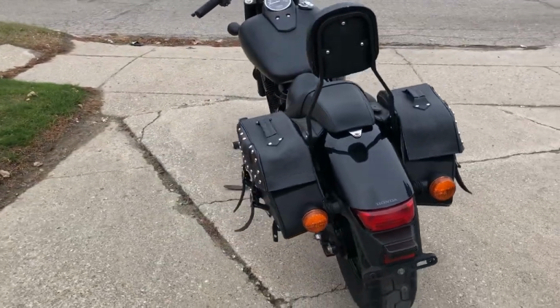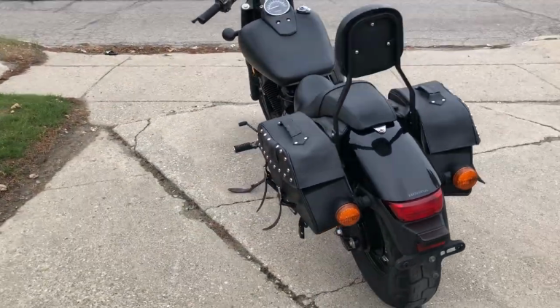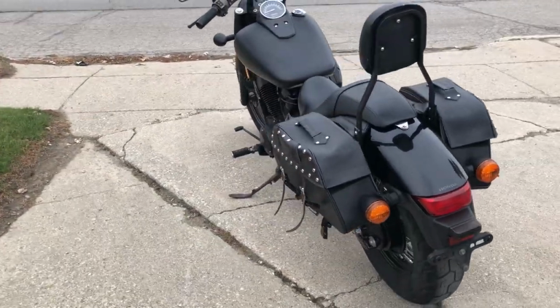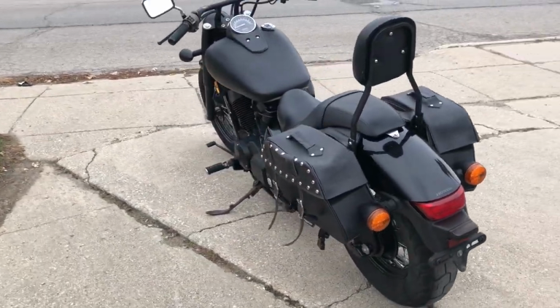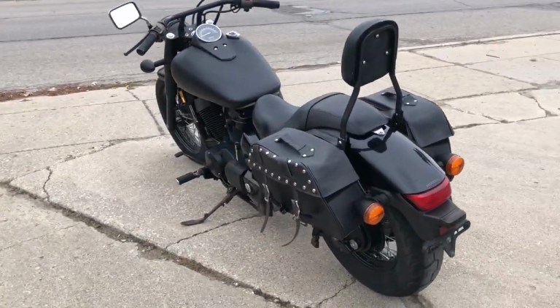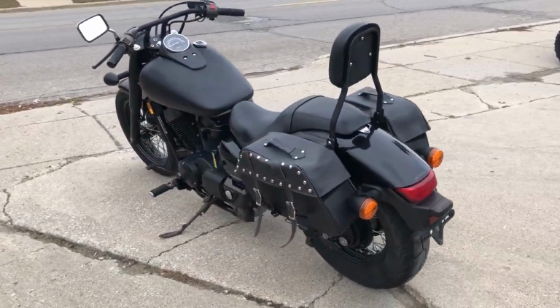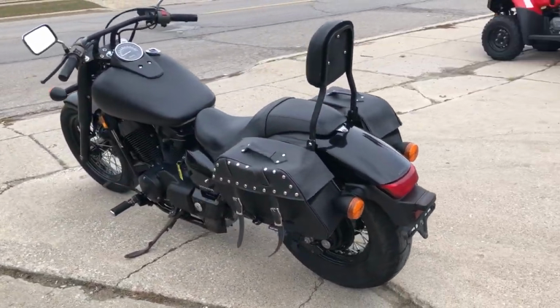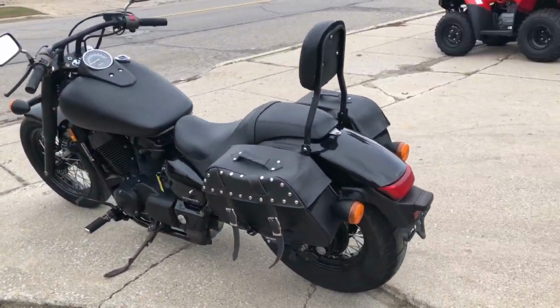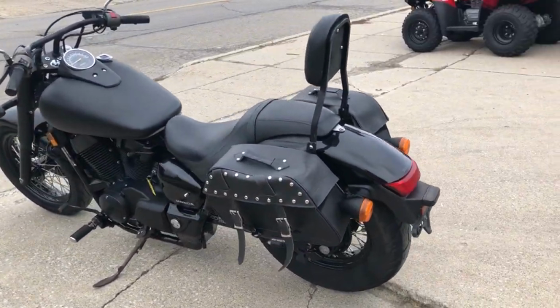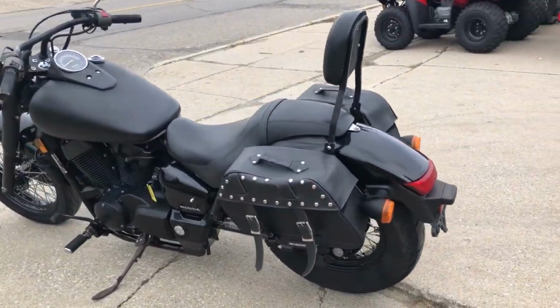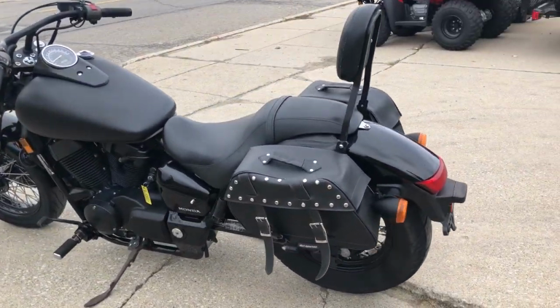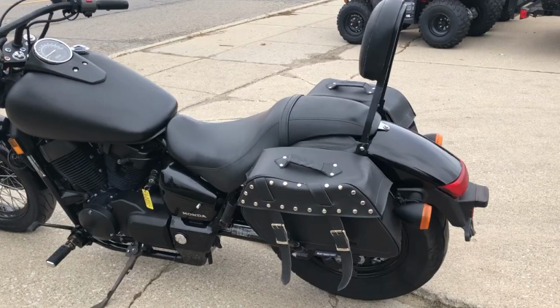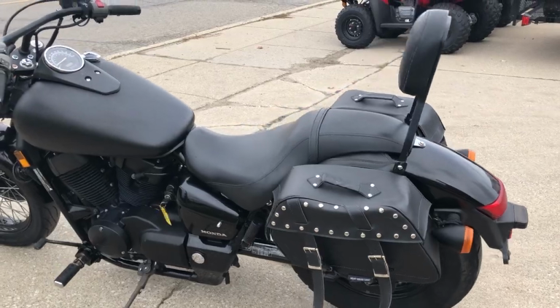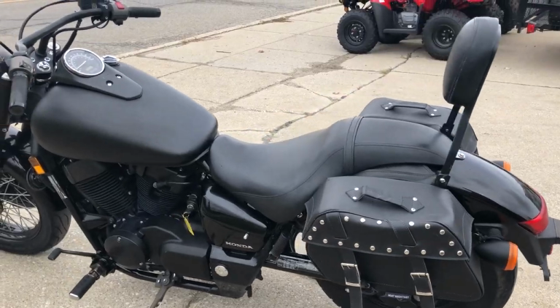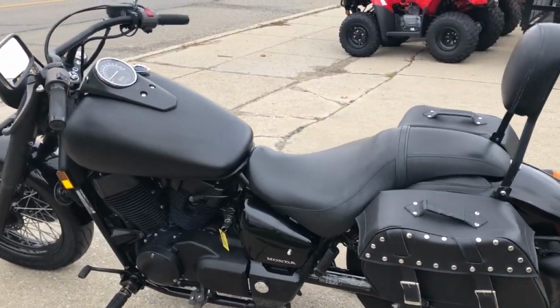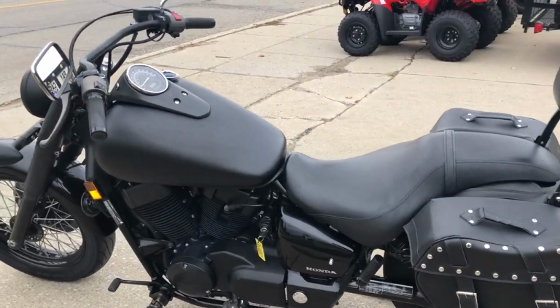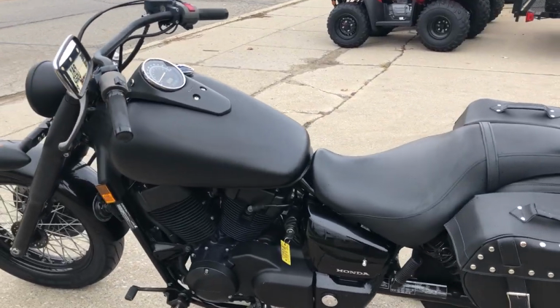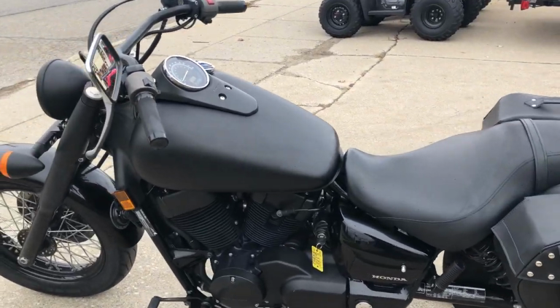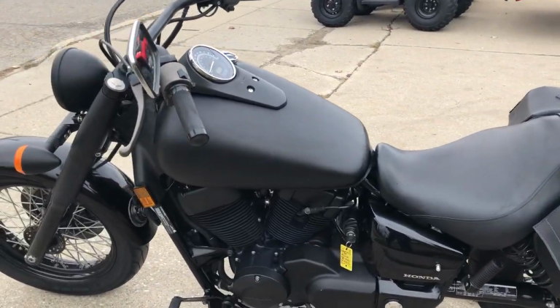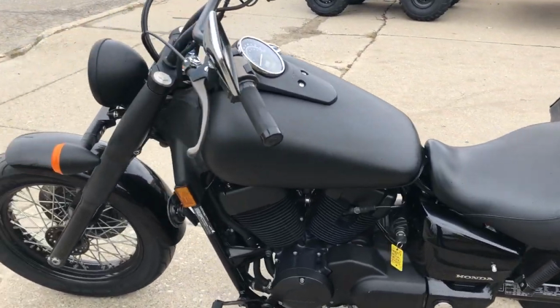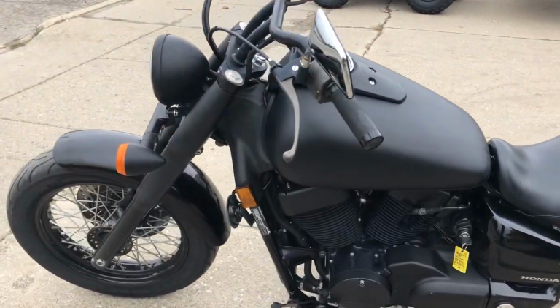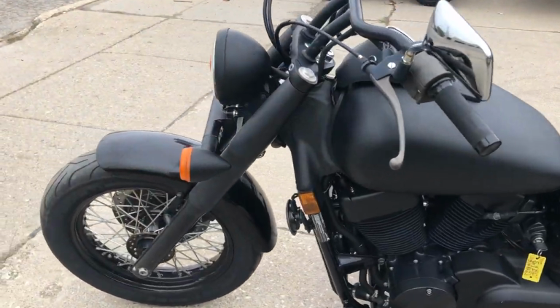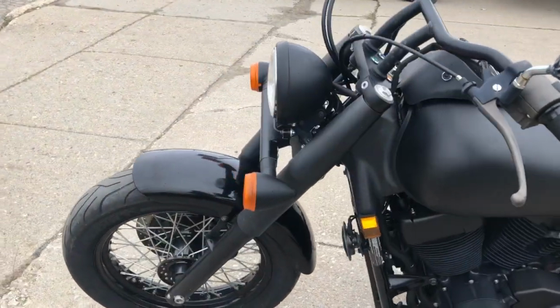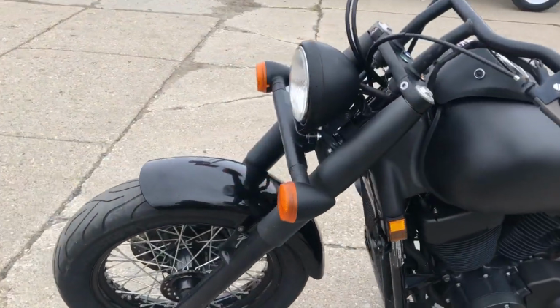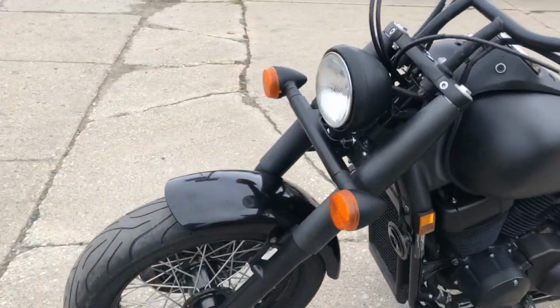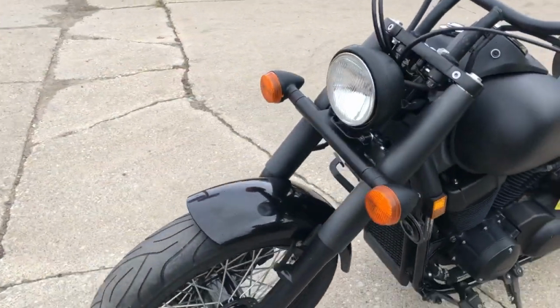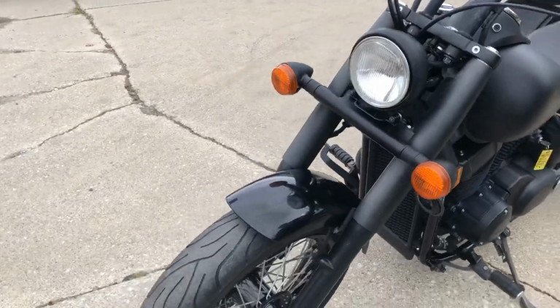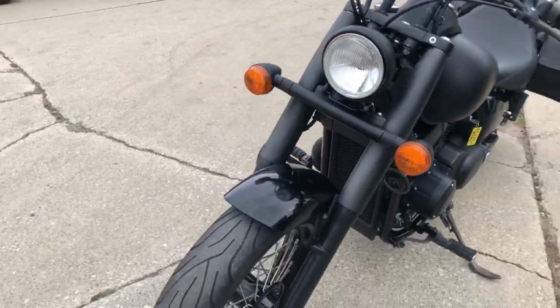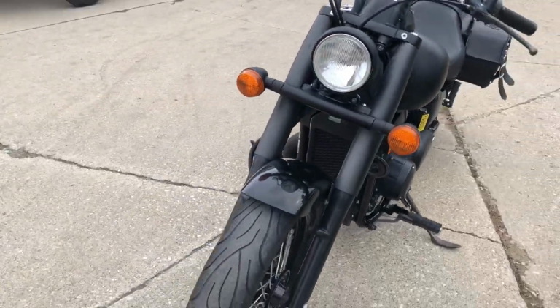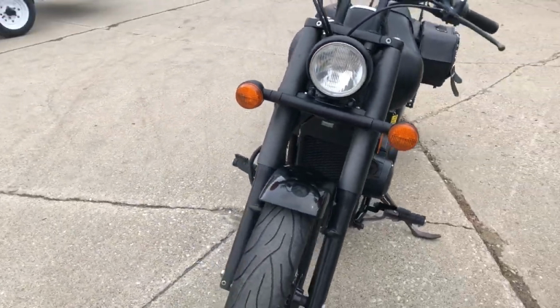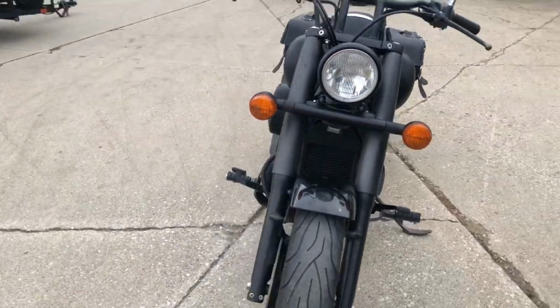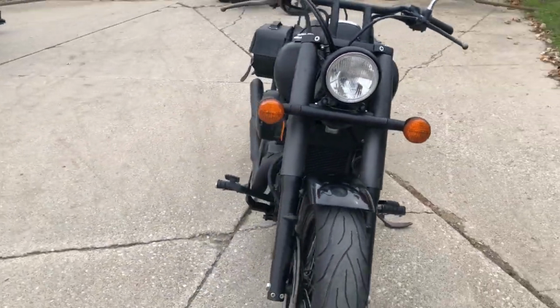All blacked out. Got blacked out front end, motor, exhaust, saddlebags, and backrests. This is a sharp bike that runs strong. Everything works. Needs nothing guys.